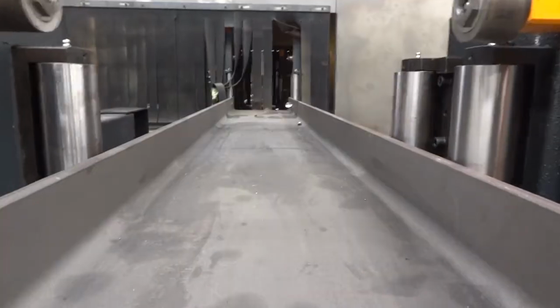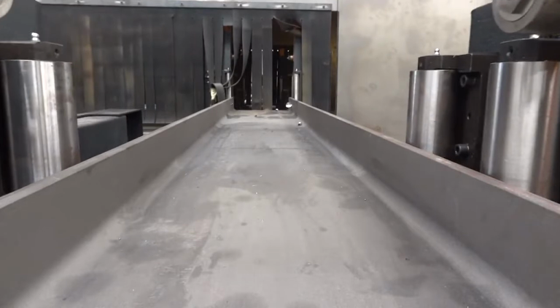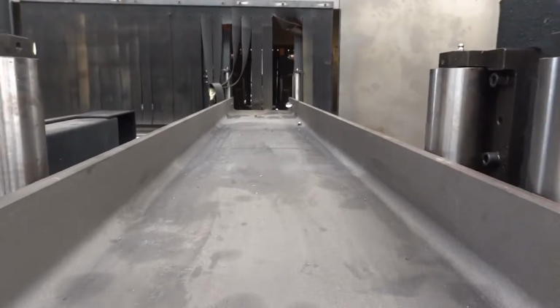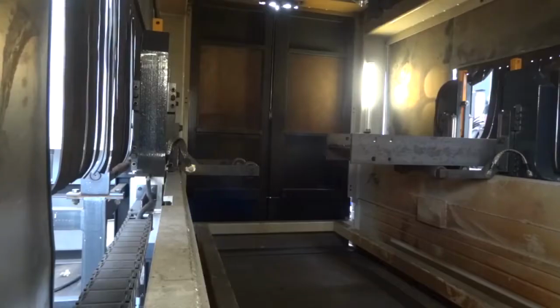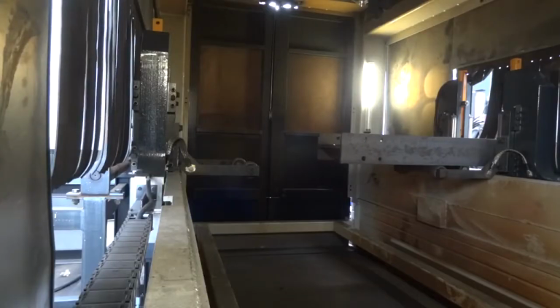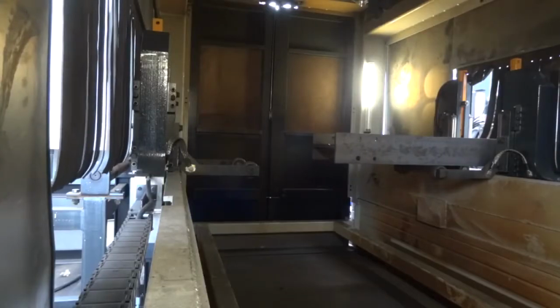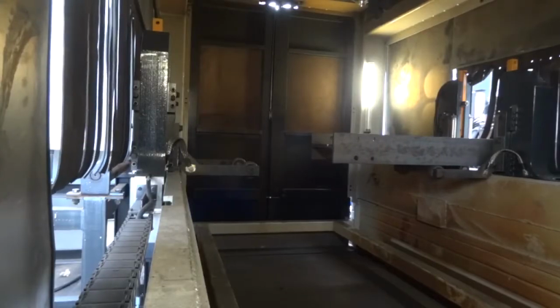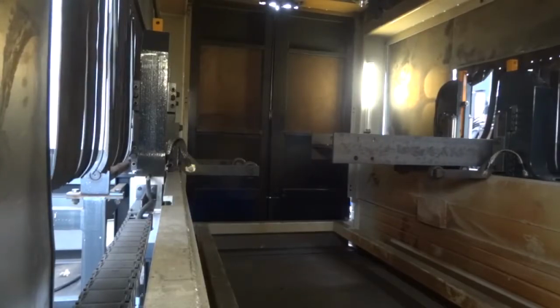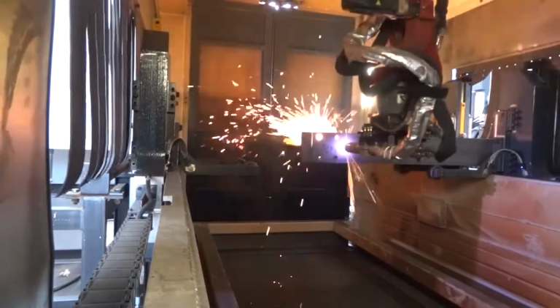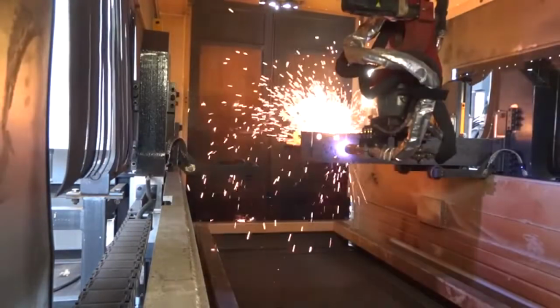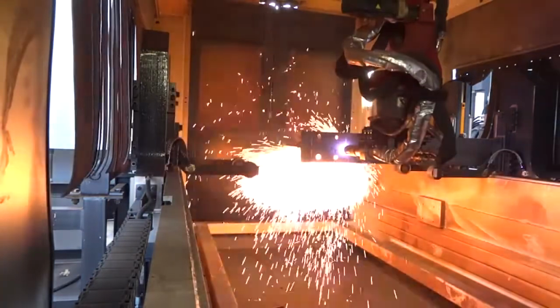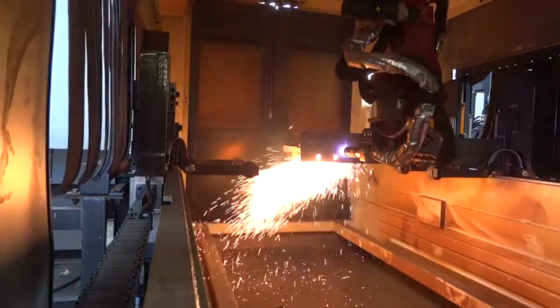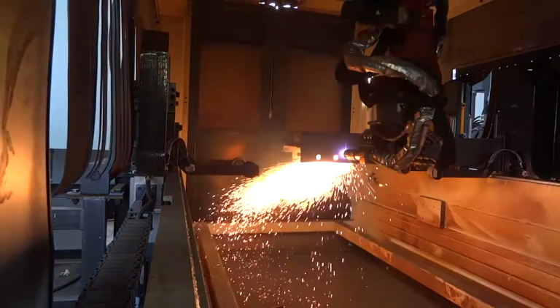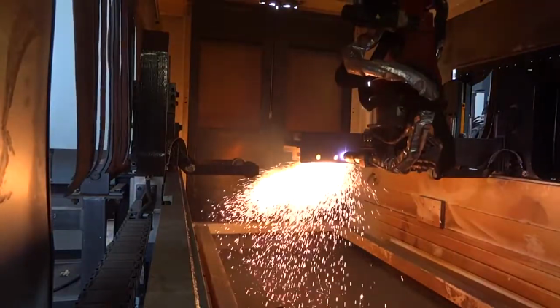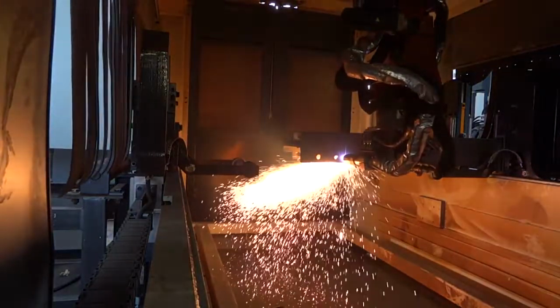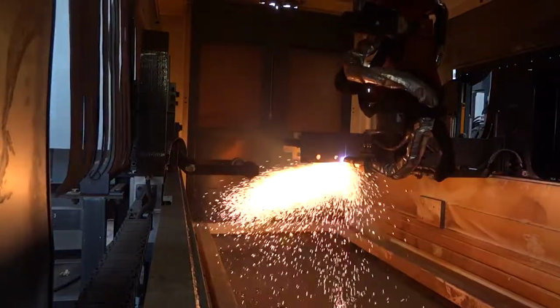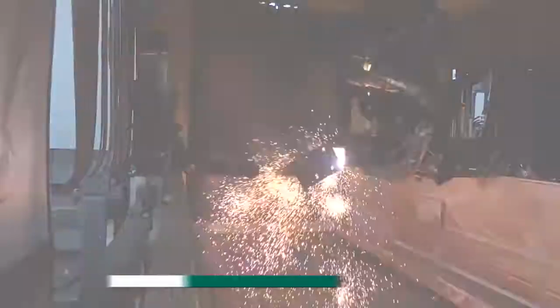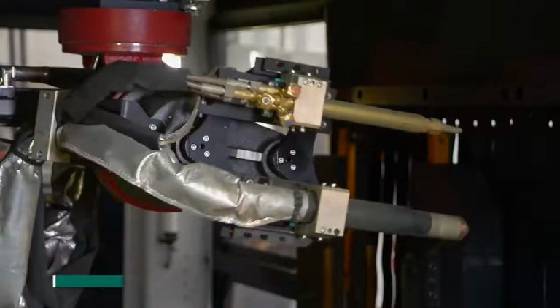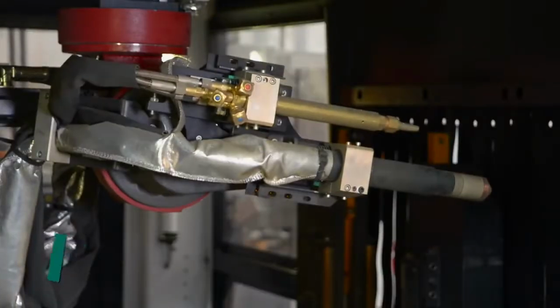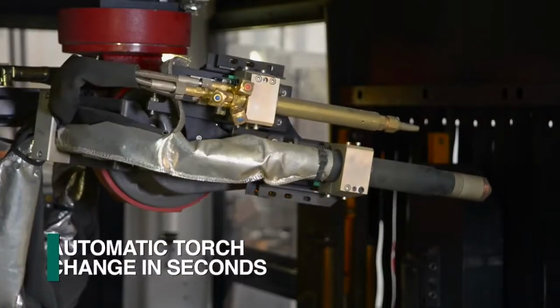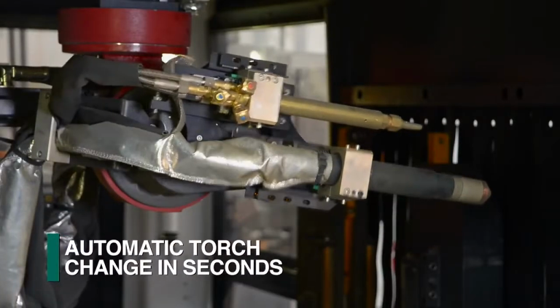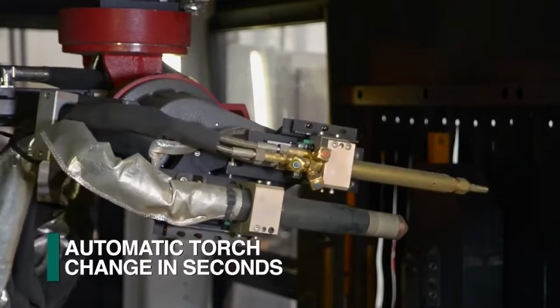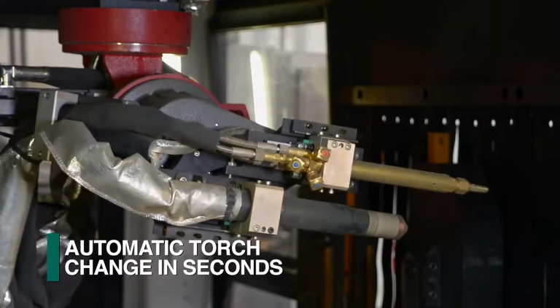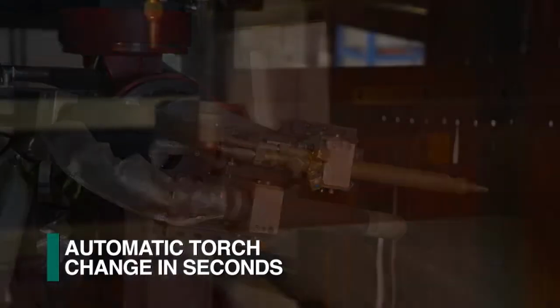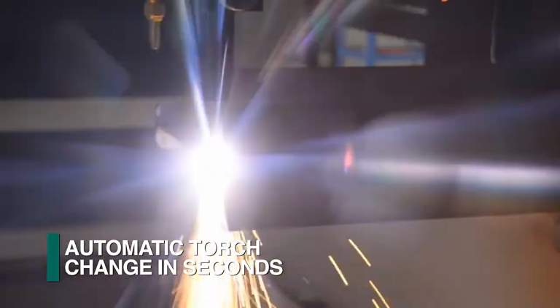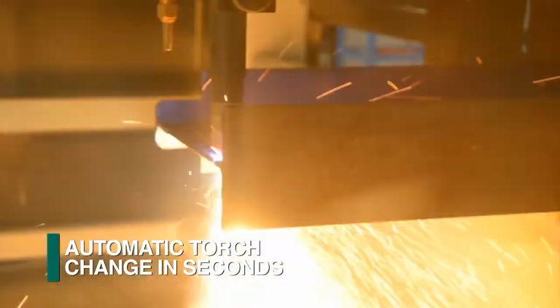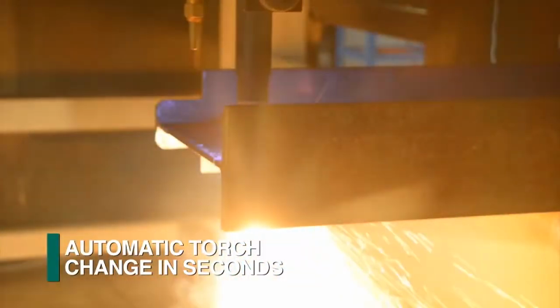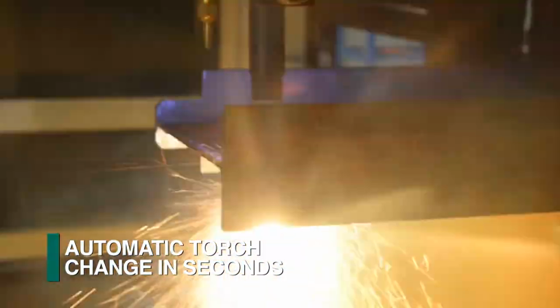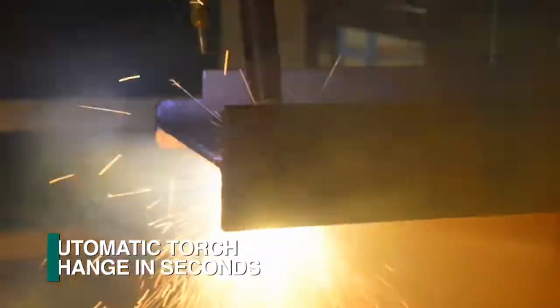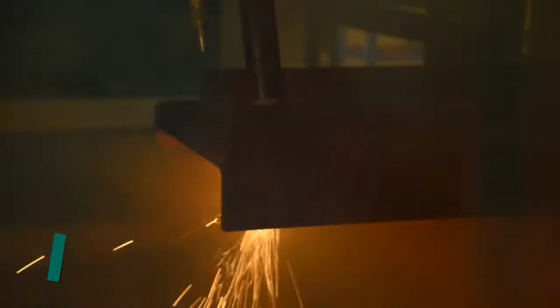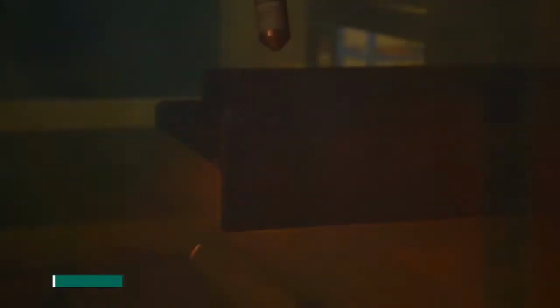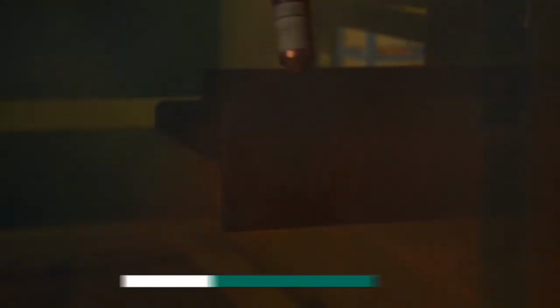As an alternative to the saw, the Feechep FRC thermal cutting robot can be integrated into the line. This robot, in conjunction with an automatic tool changer, provides the ability to use both plasma and oxy-fuel cutting.